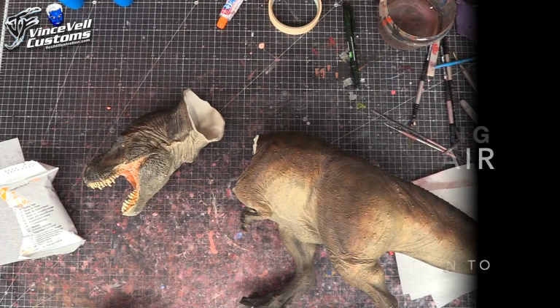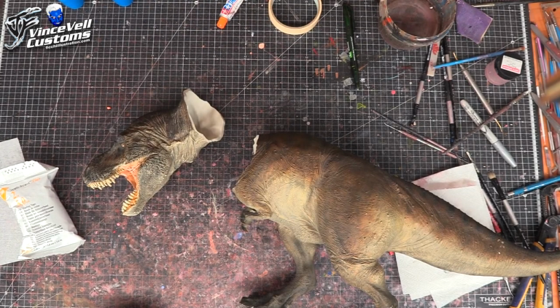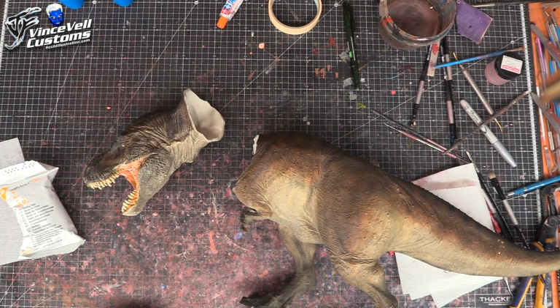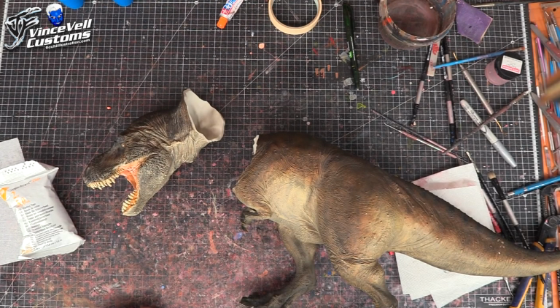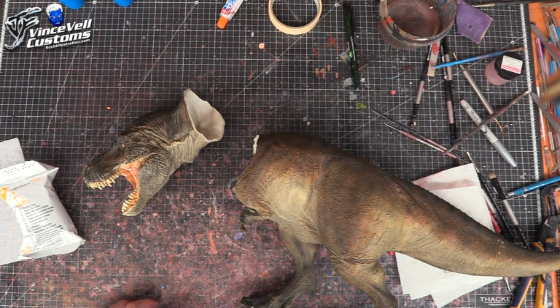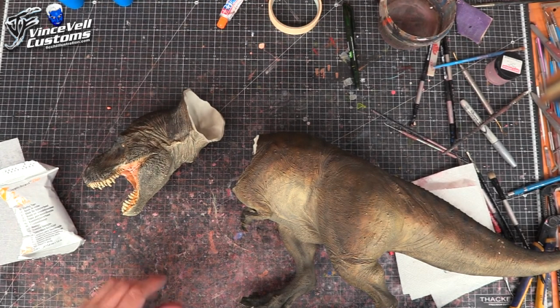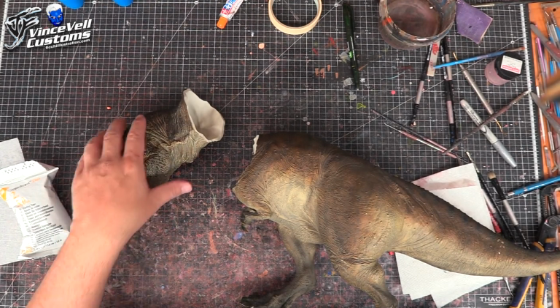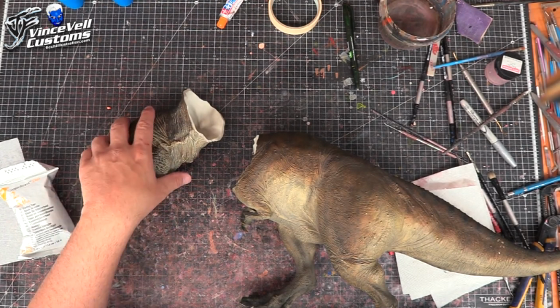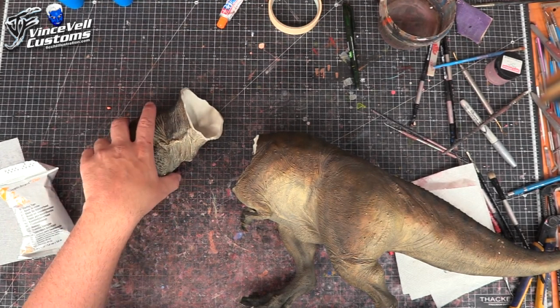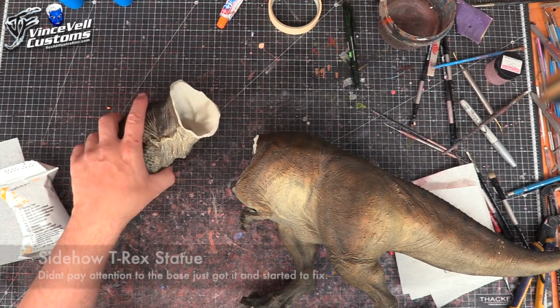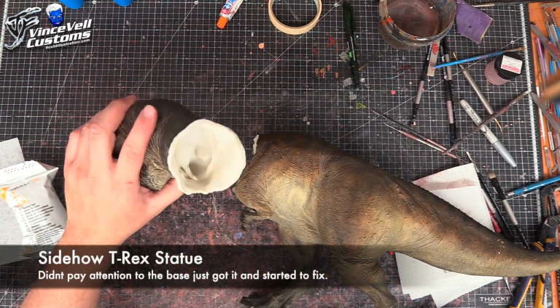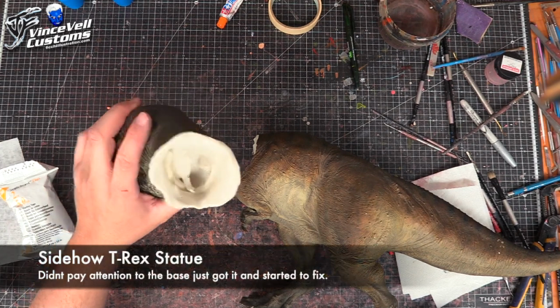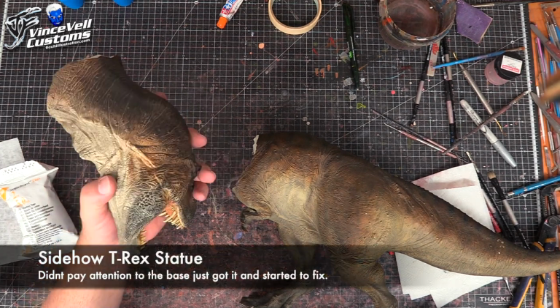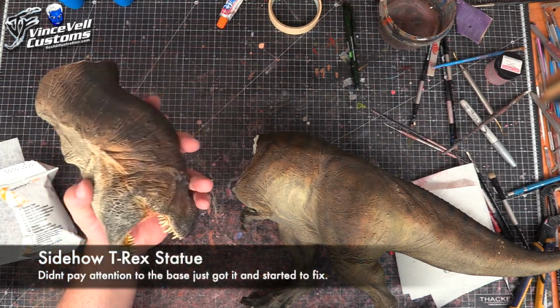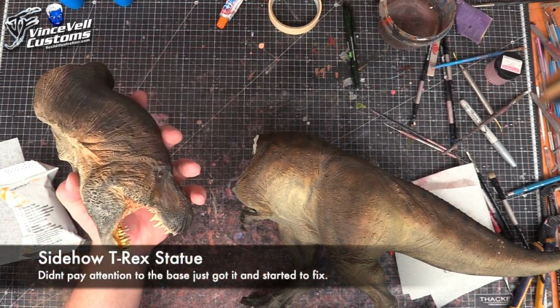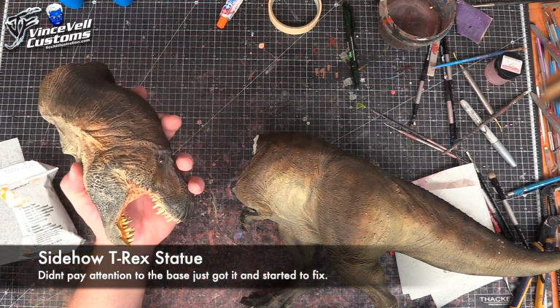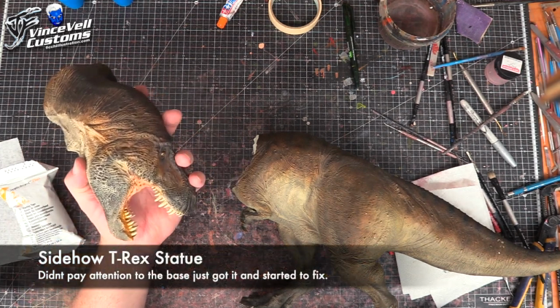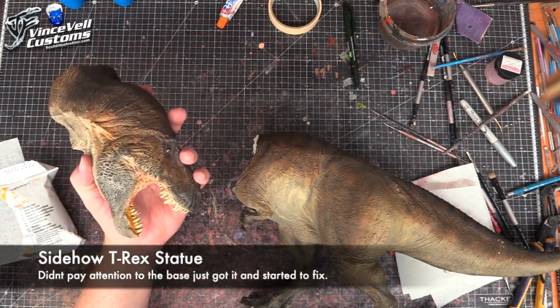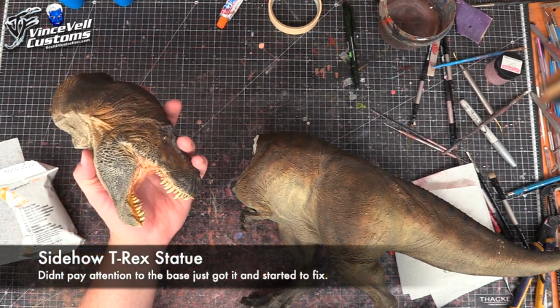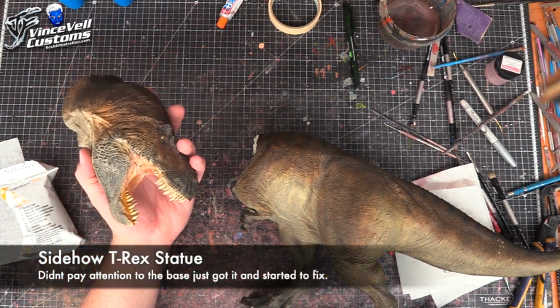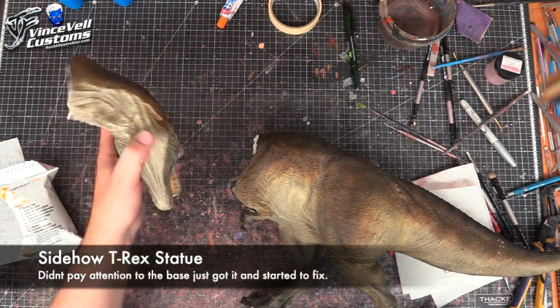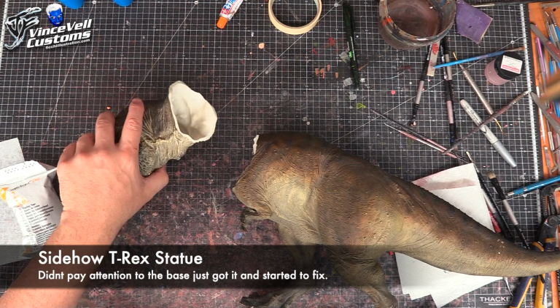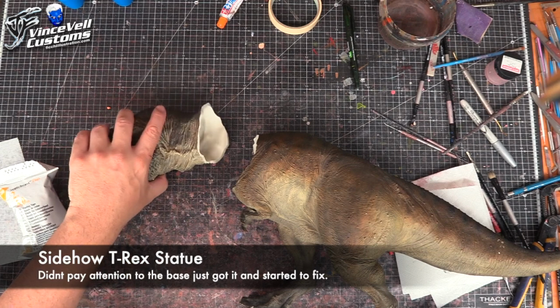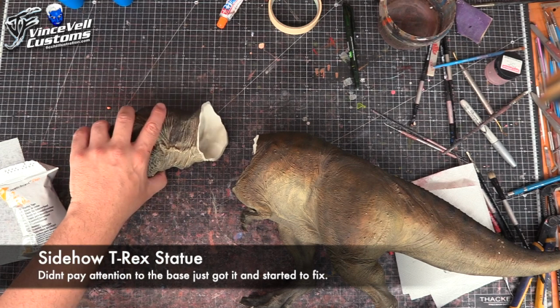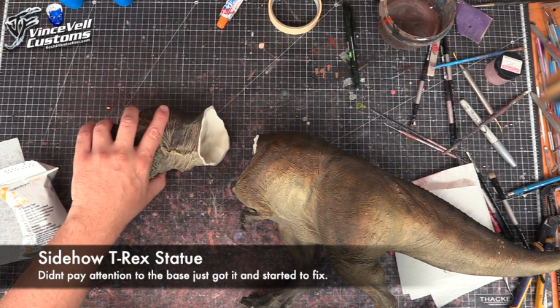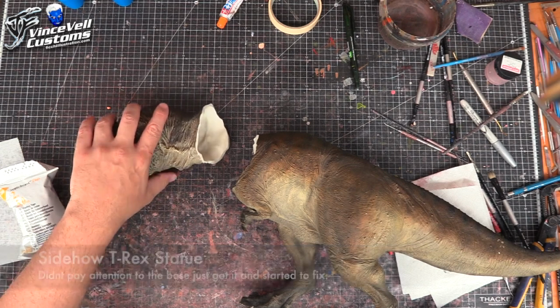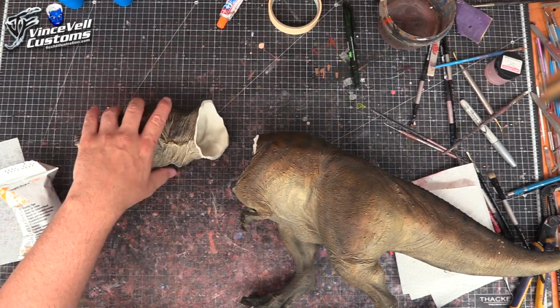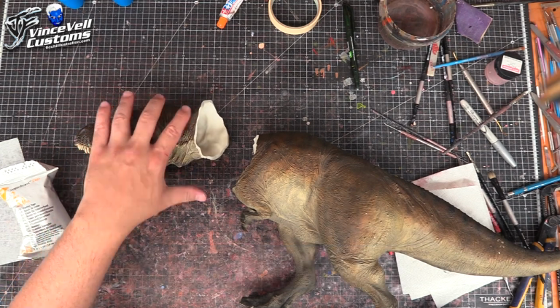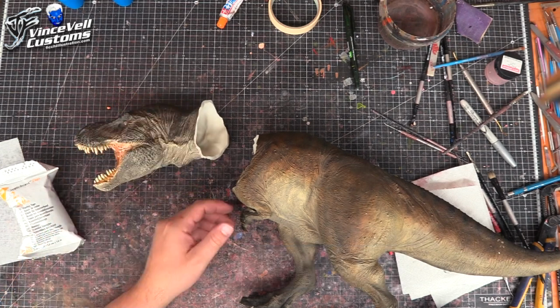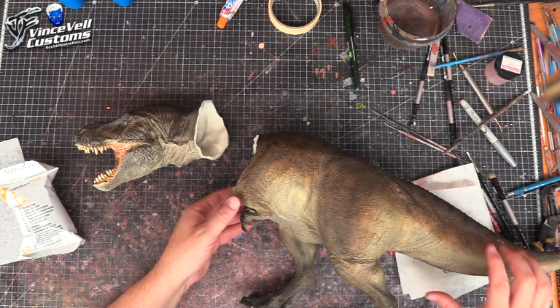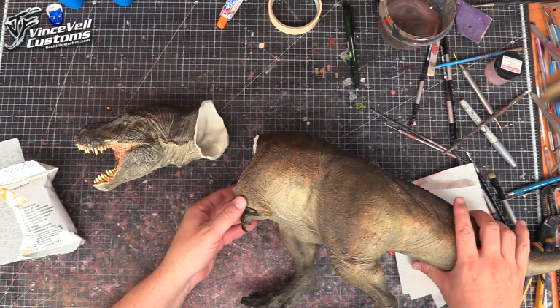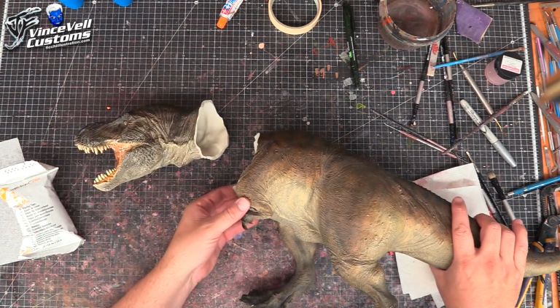Hey guys, welcome back to Vinceville Customs. Today we are going to do a repair on a hollow raptor statue. I don't know much more than that — I think it's a sideshow item, not really sure. But anyway, it's basically a dinosaur, it's hollow and broken, and we're going to repair it.